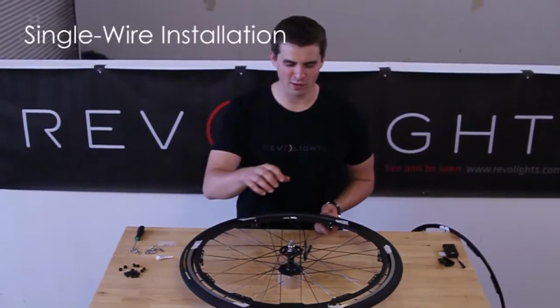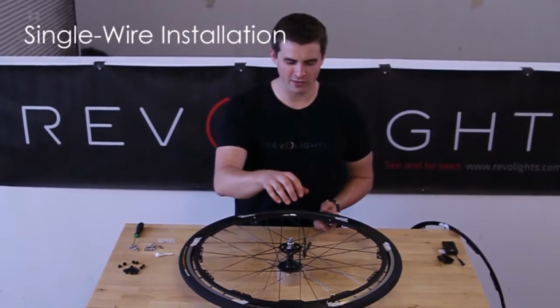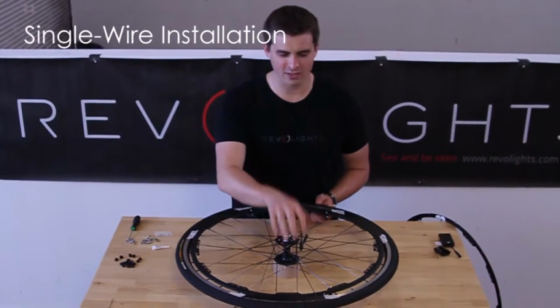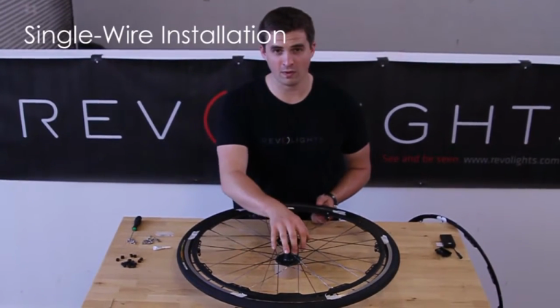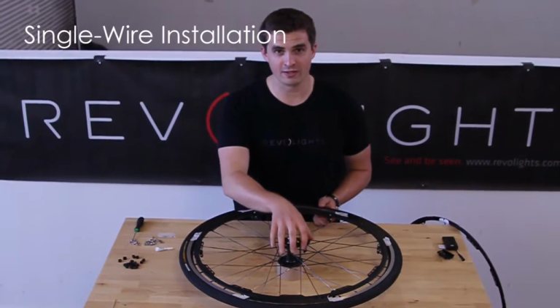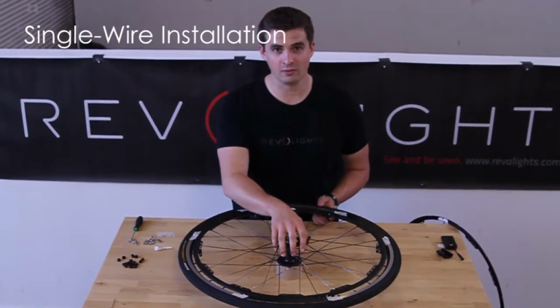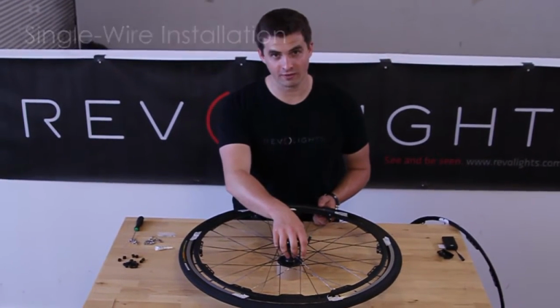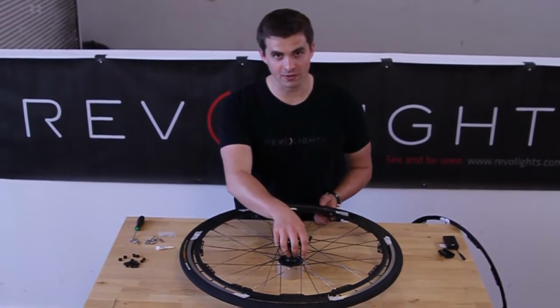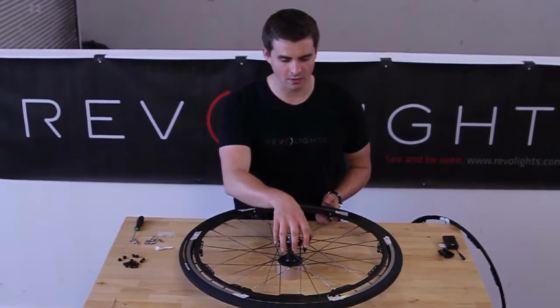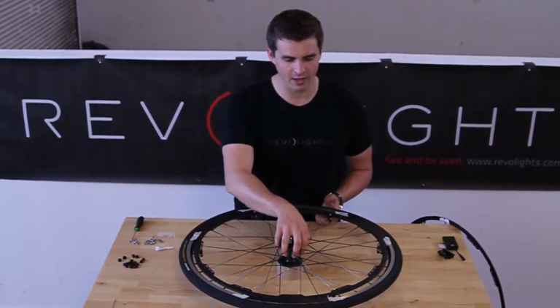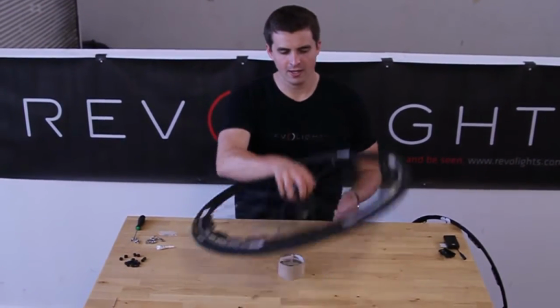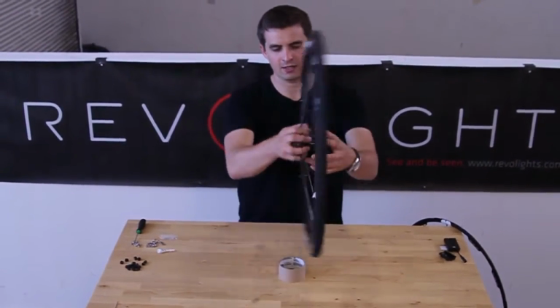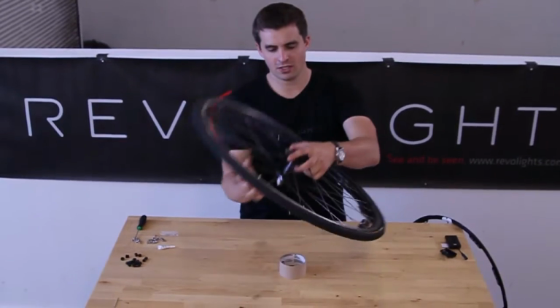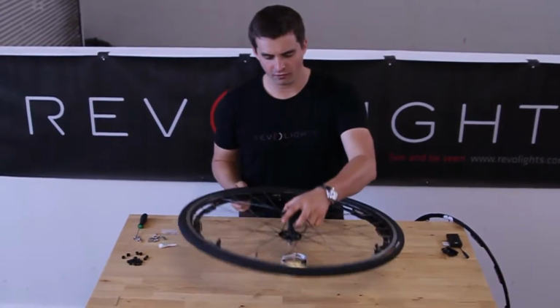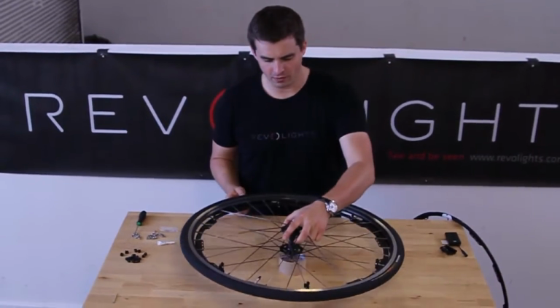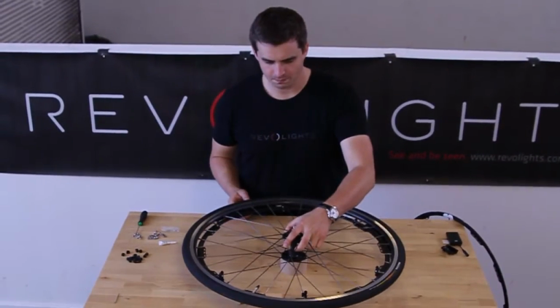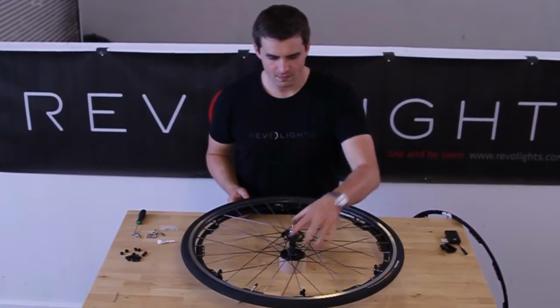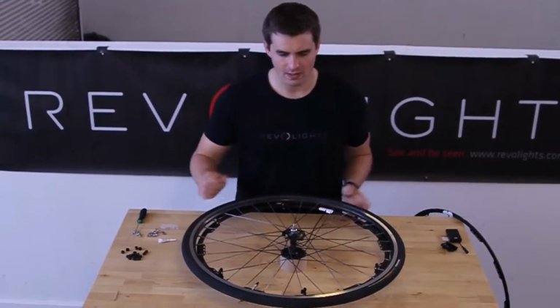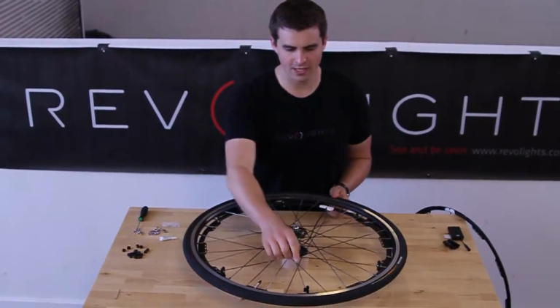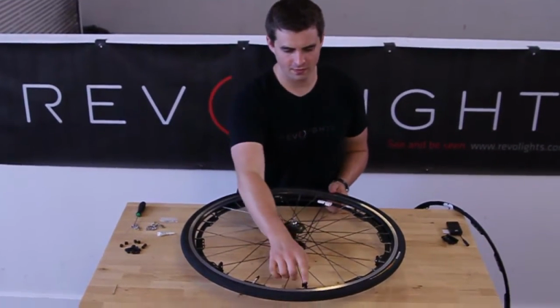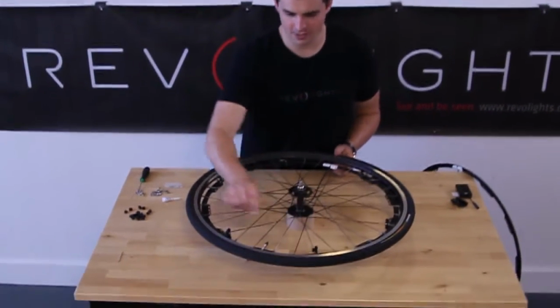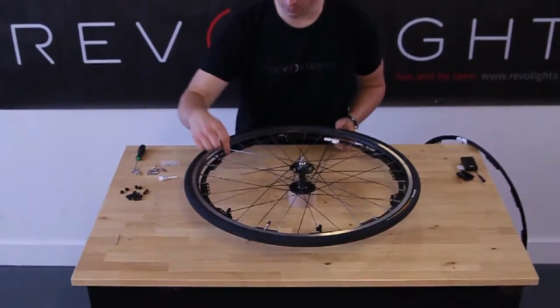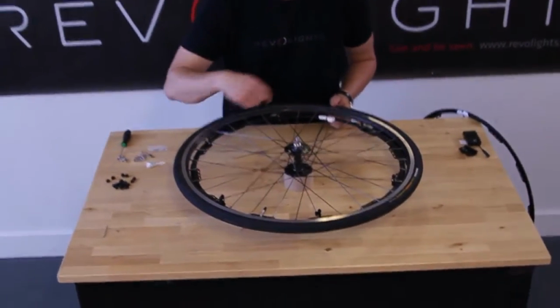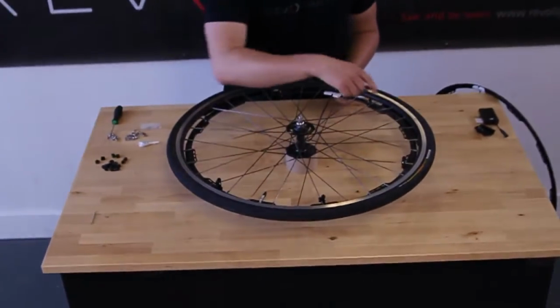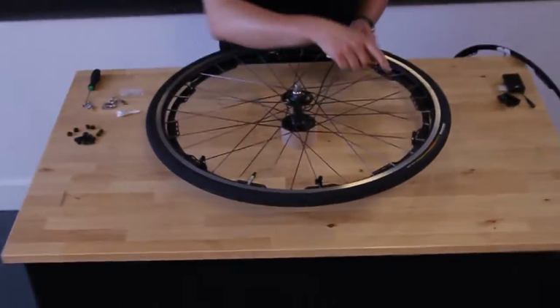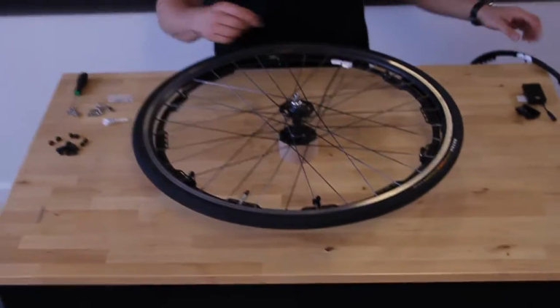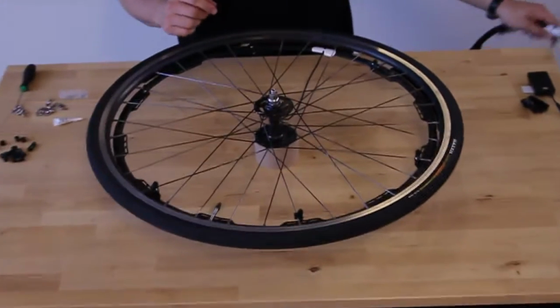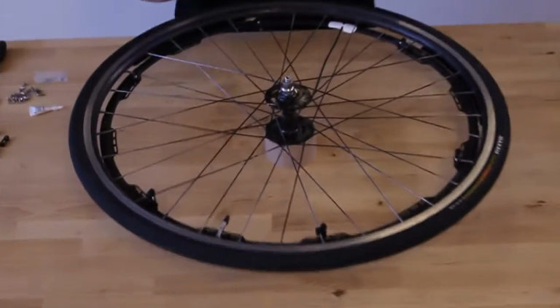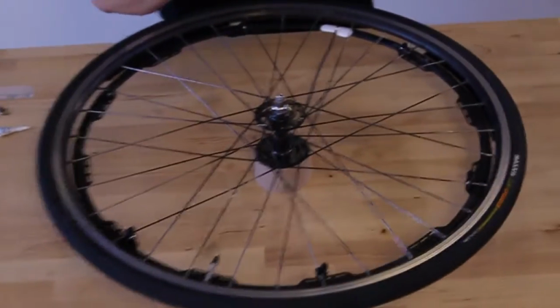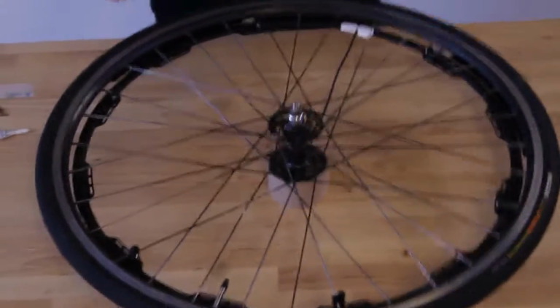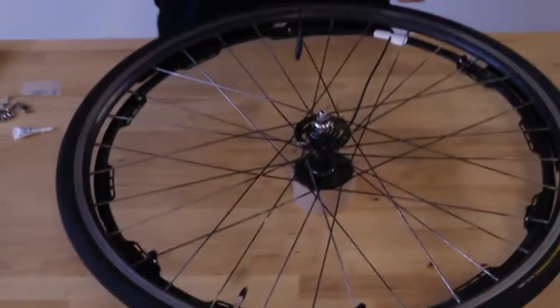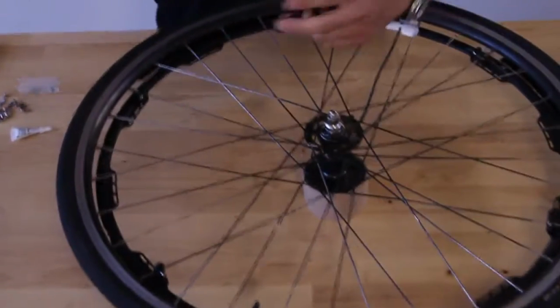Now that you have the W wire installed, we're going to flip and do the single wire. Just take the wheel and flip it over. Now you're going to have the six mount points from the spacers exposed. Grab your single wire Revo light.